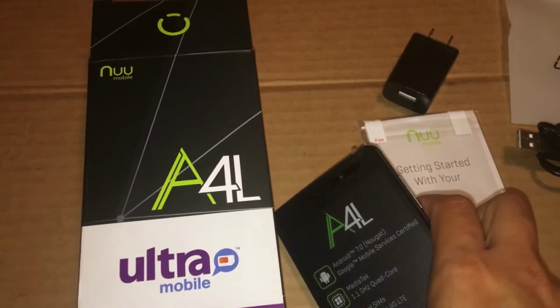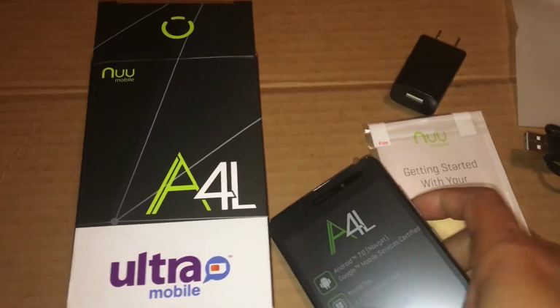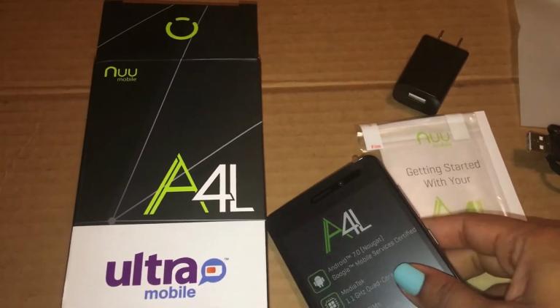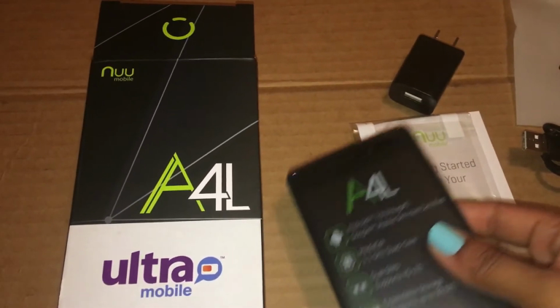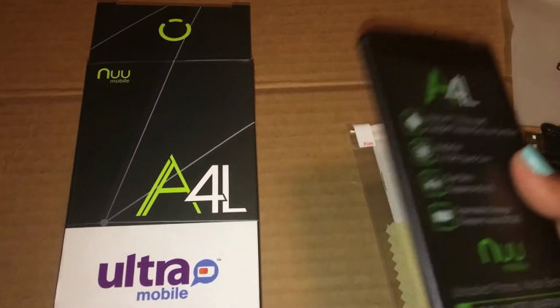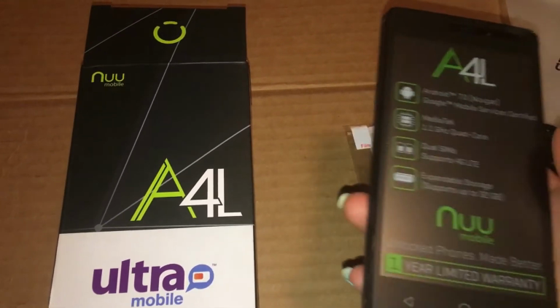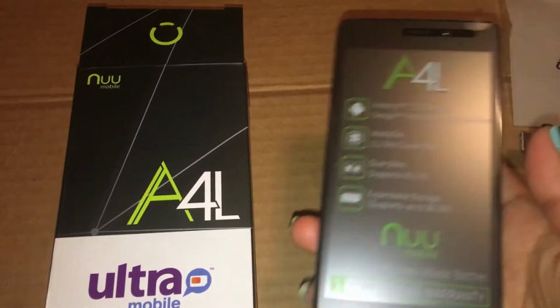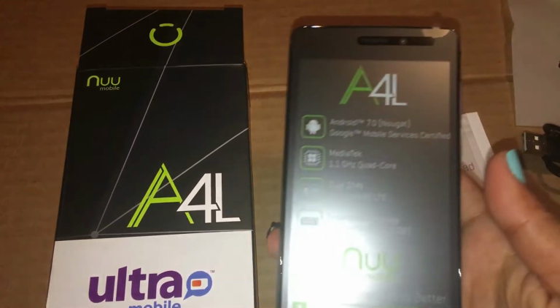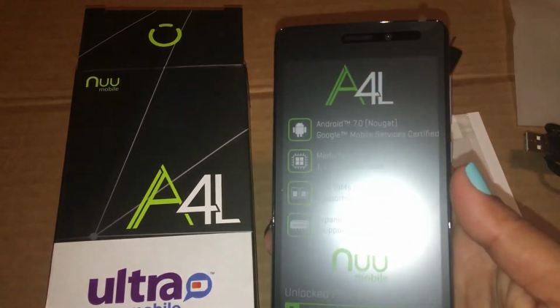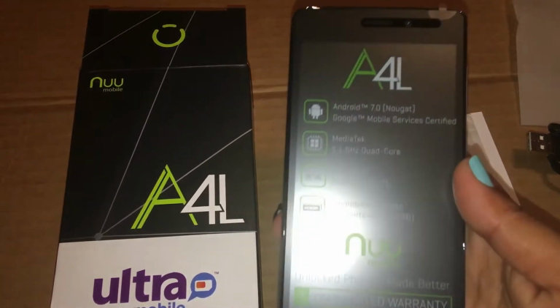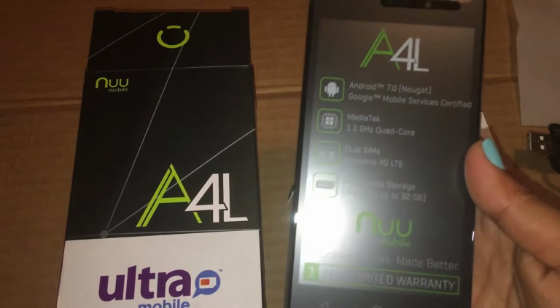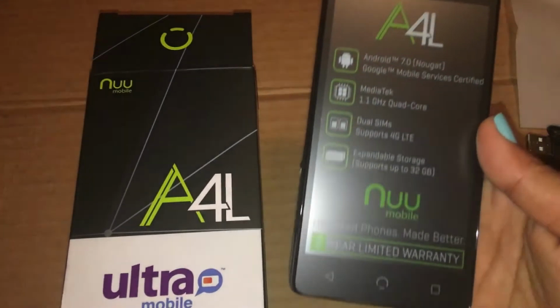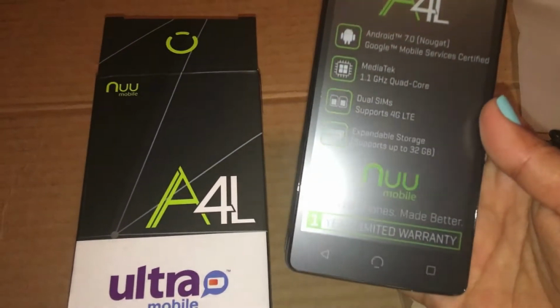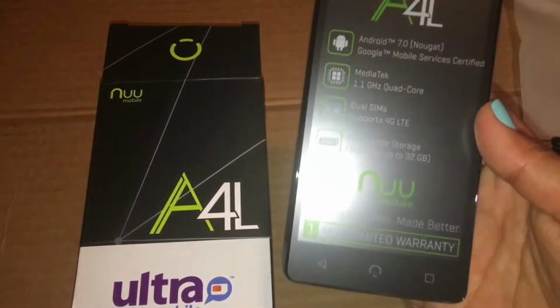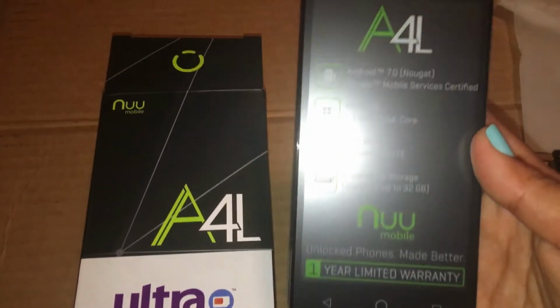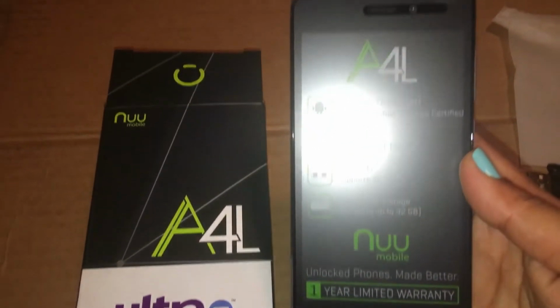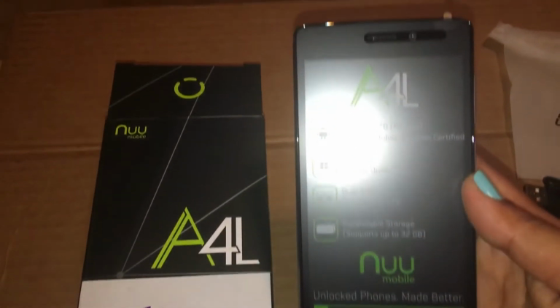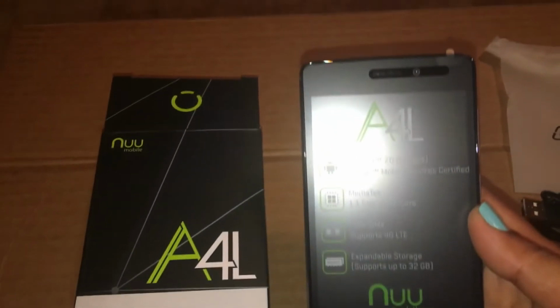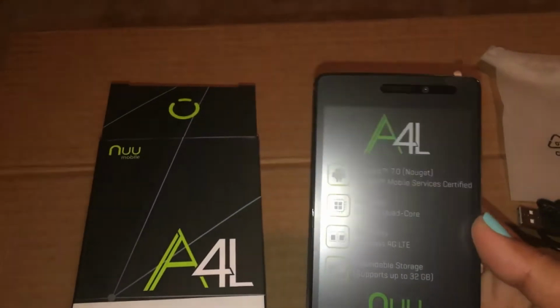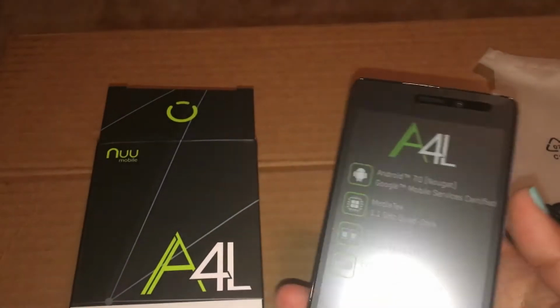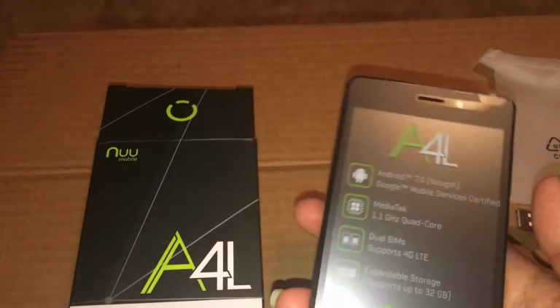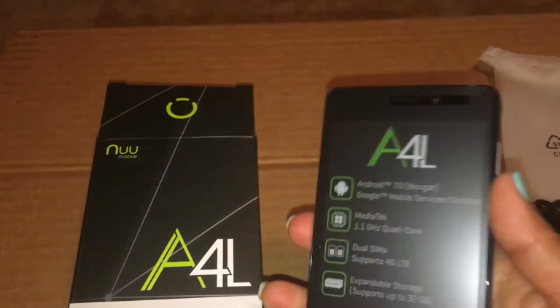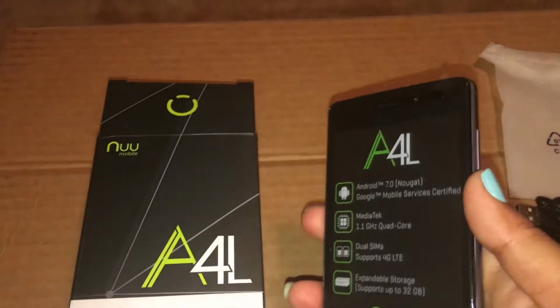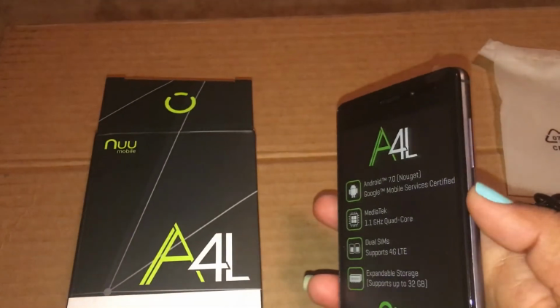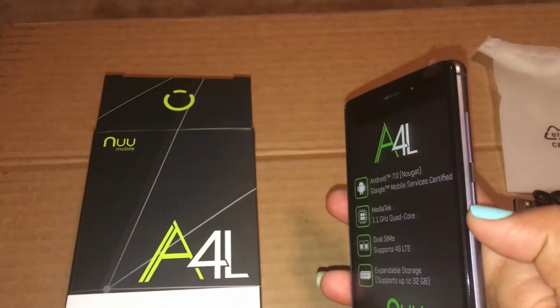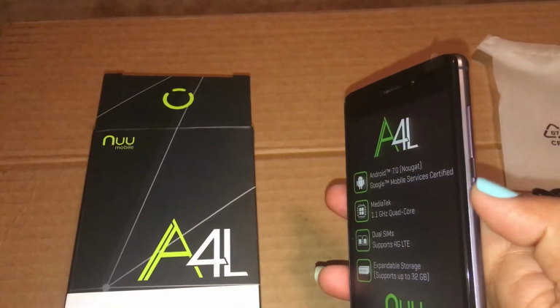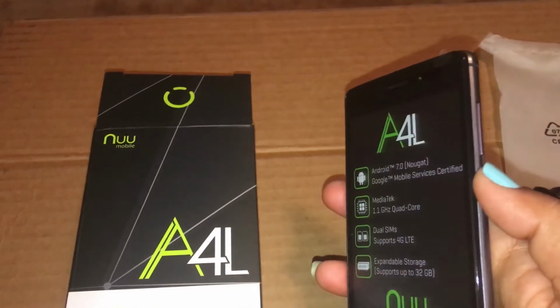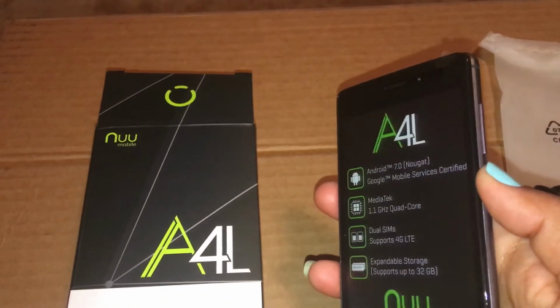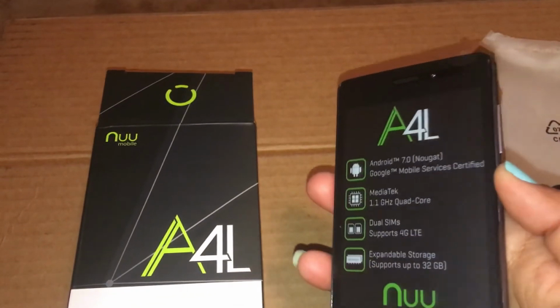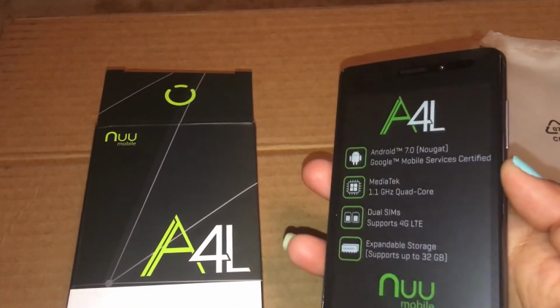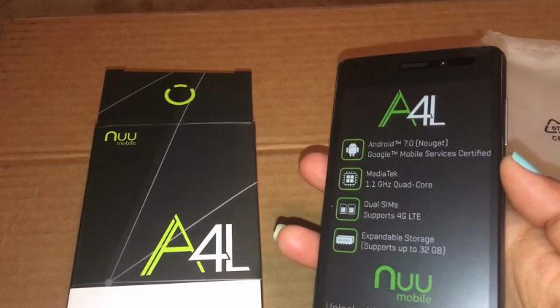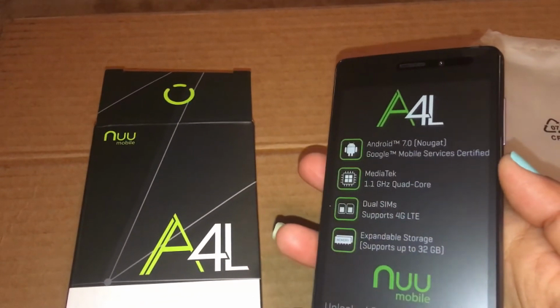This is an NUU mobile — Android. As you can see, the specifications are good. 8MP rear camera, front camera is 5MP.